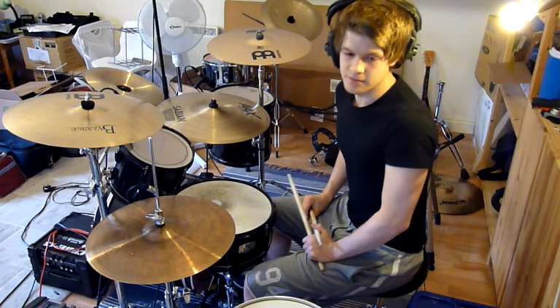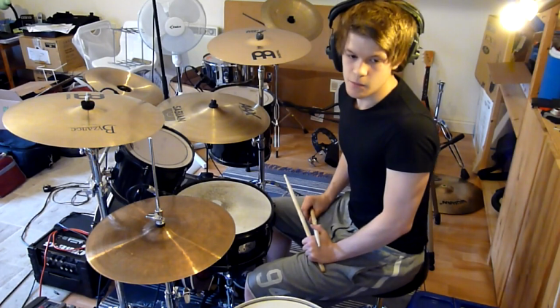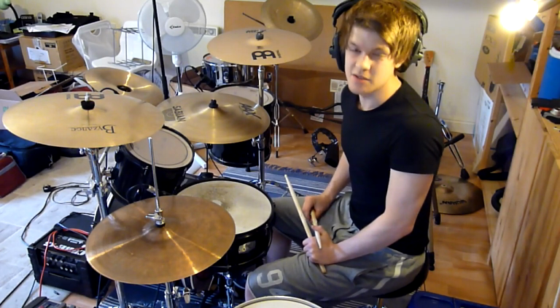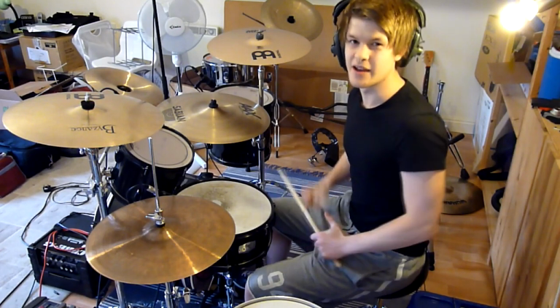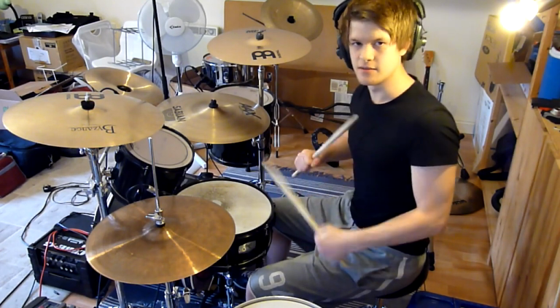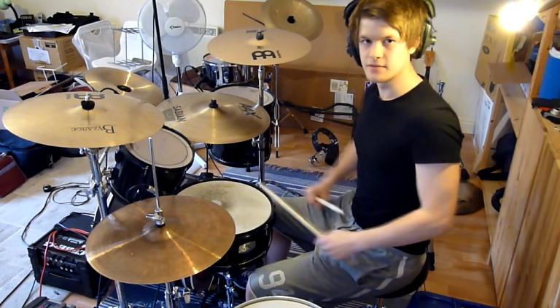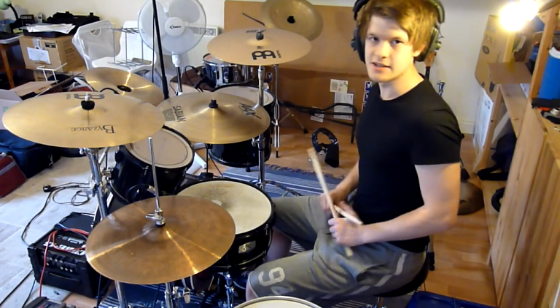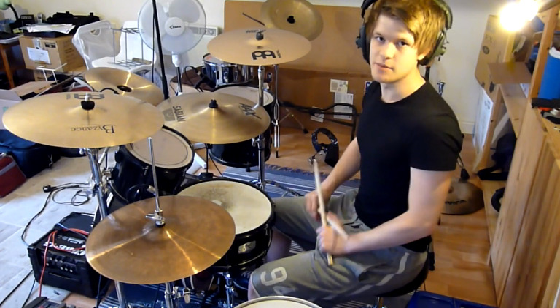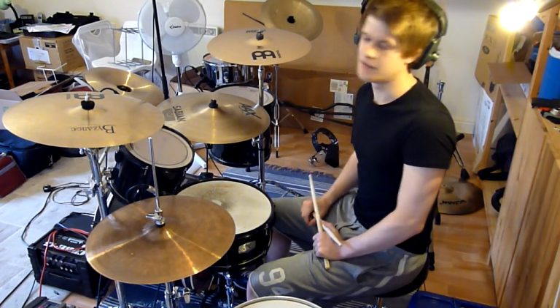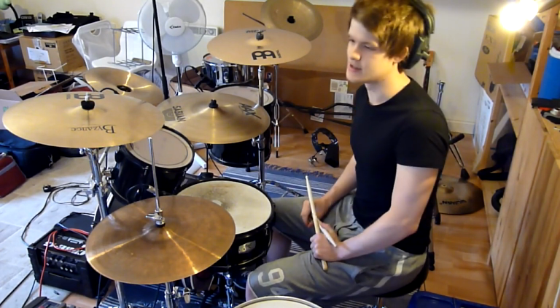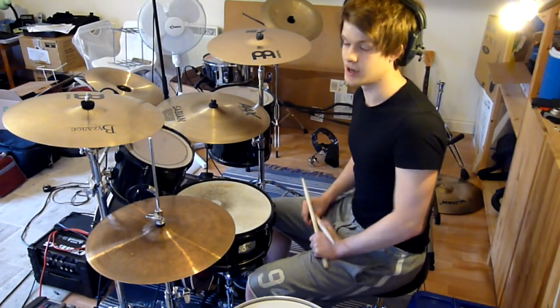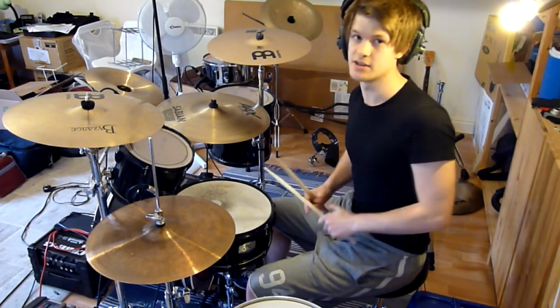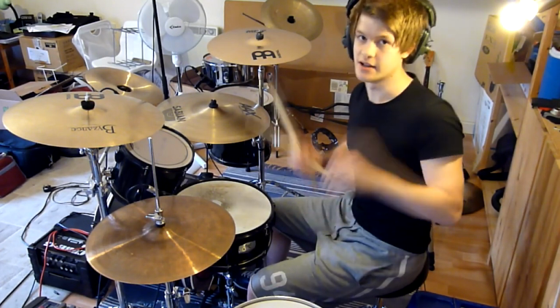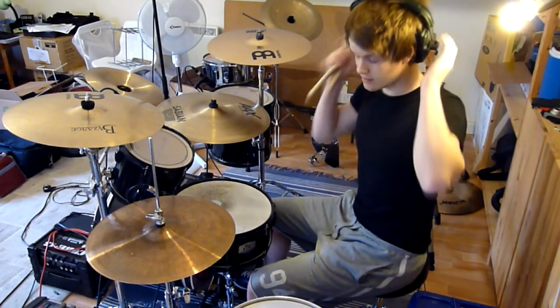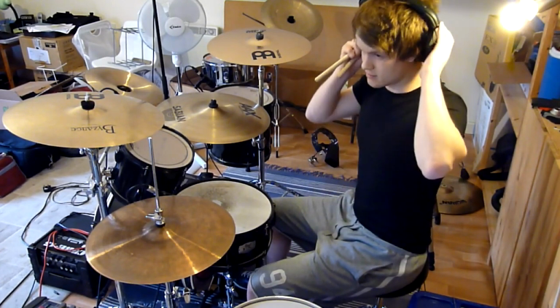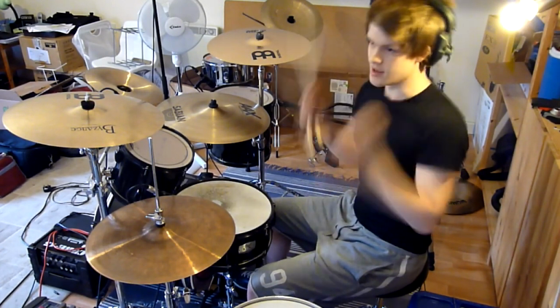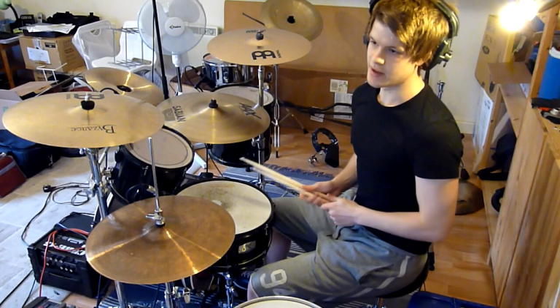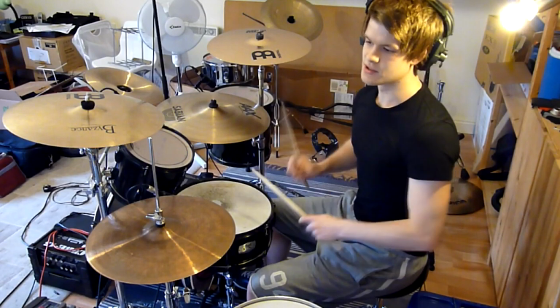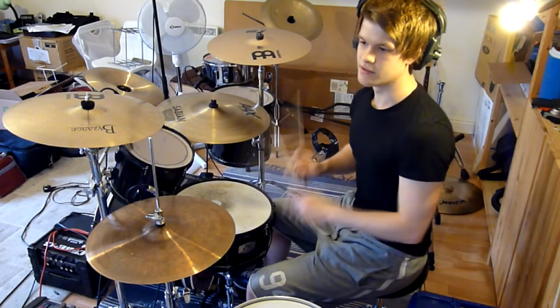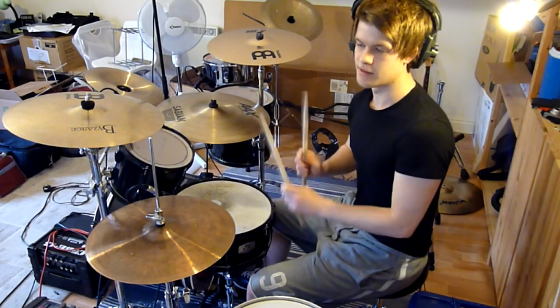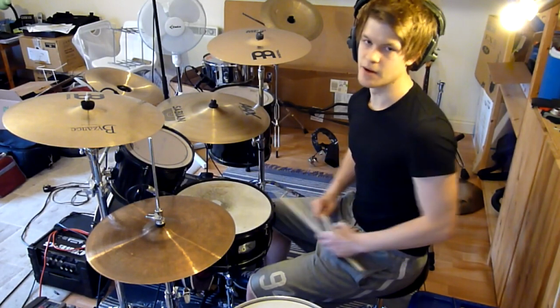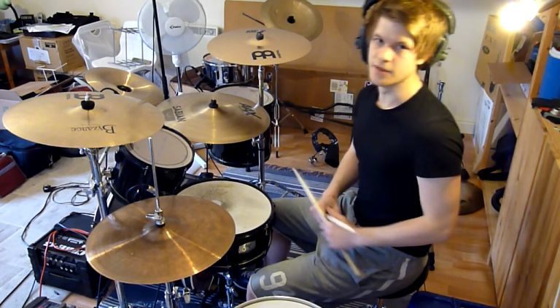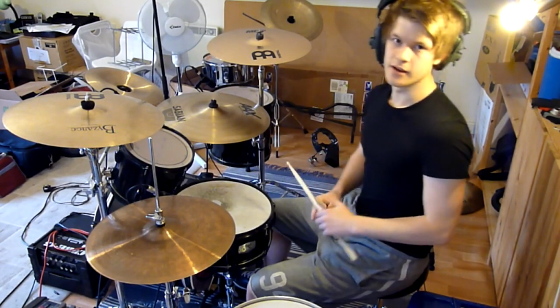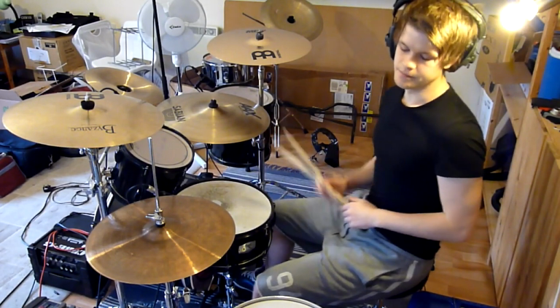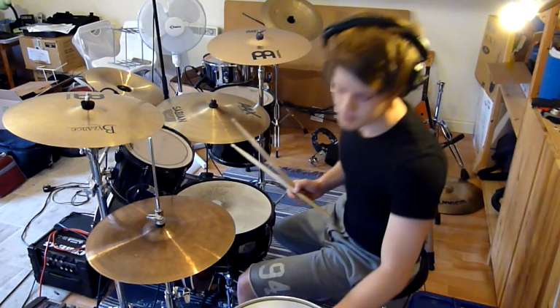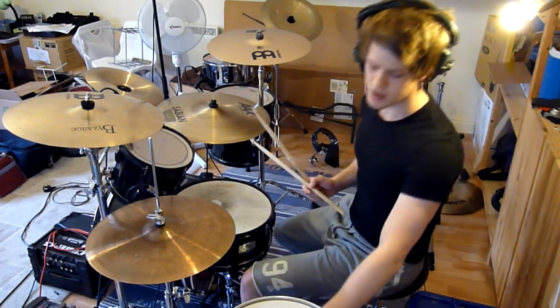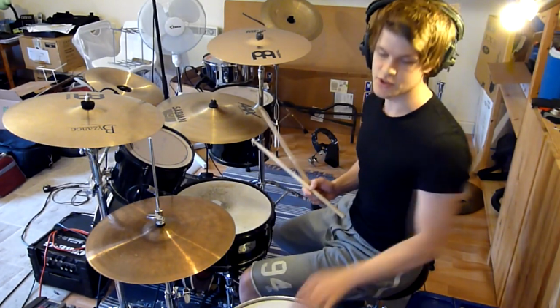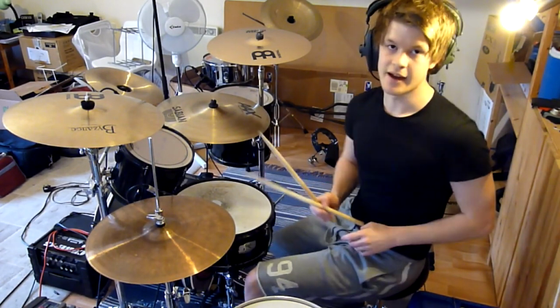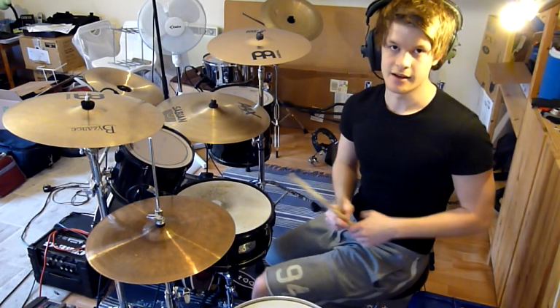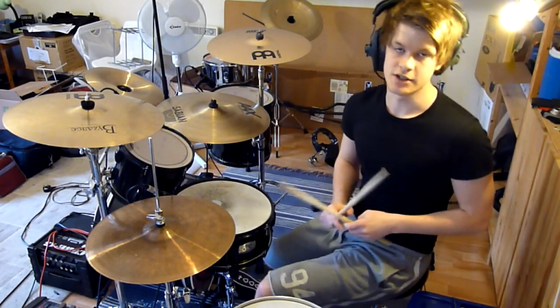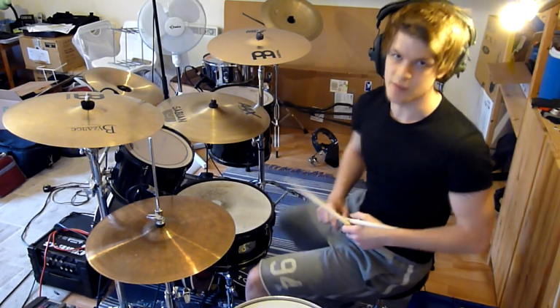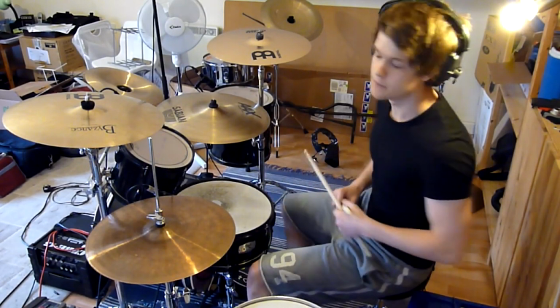So when the double kick starts to get a bit too fast, you can use that technique if you're playing a thrash metal groove. I'll demonstrate that at 190 BPM.